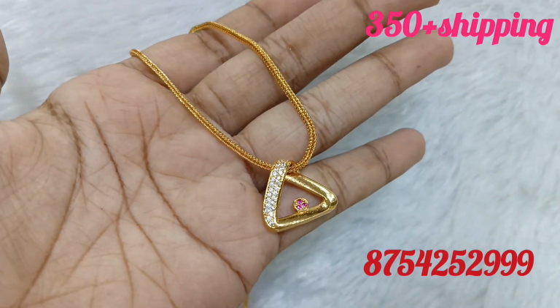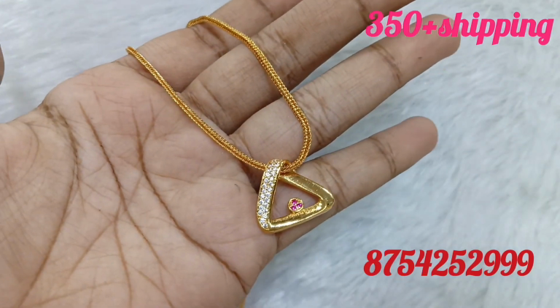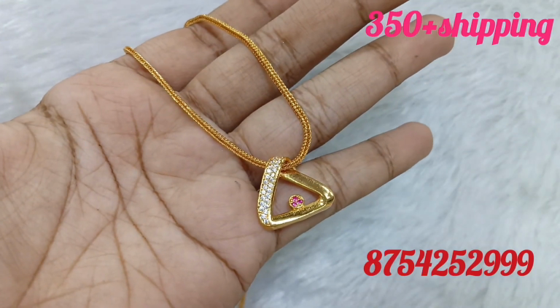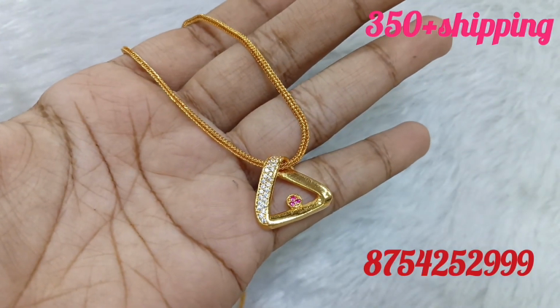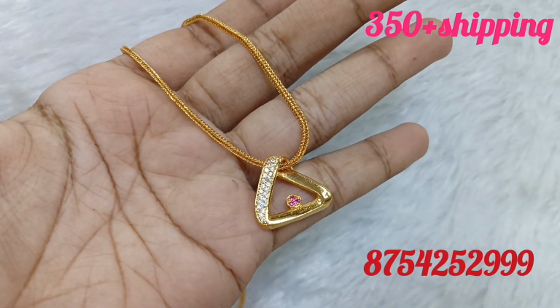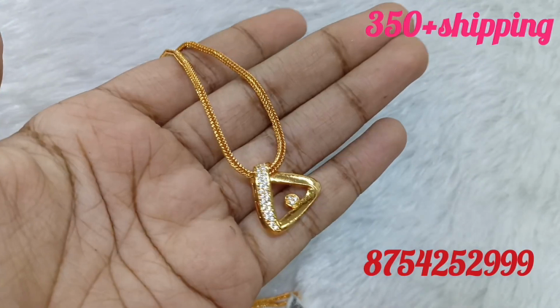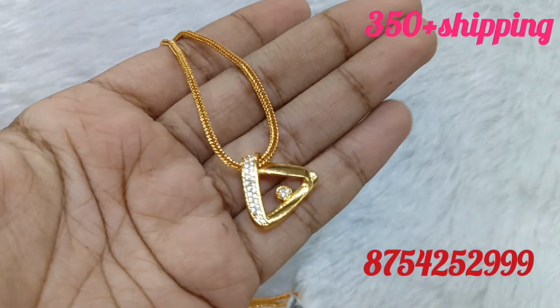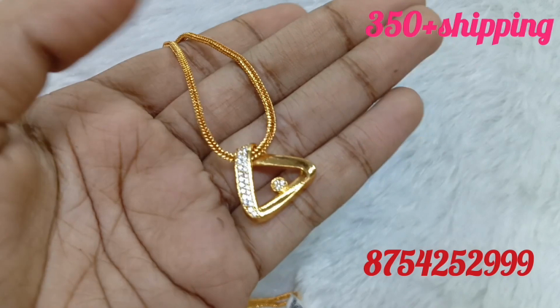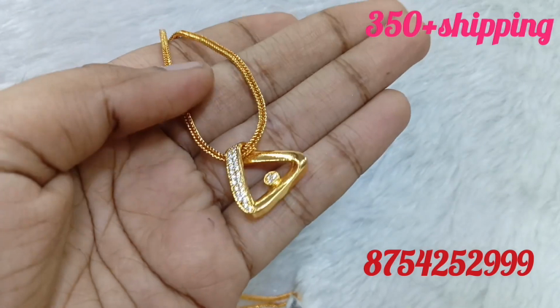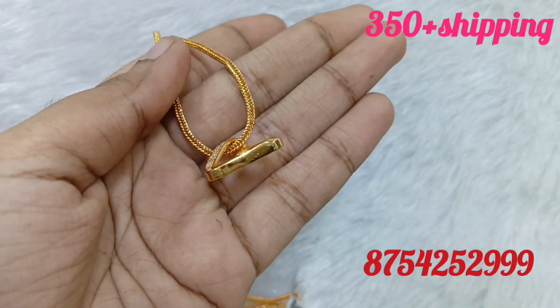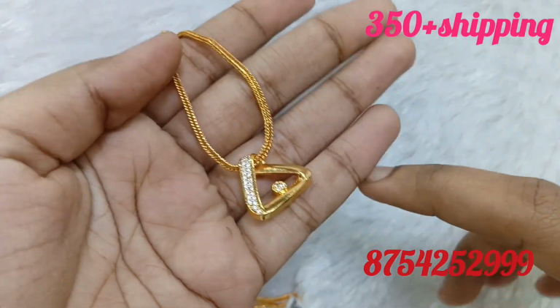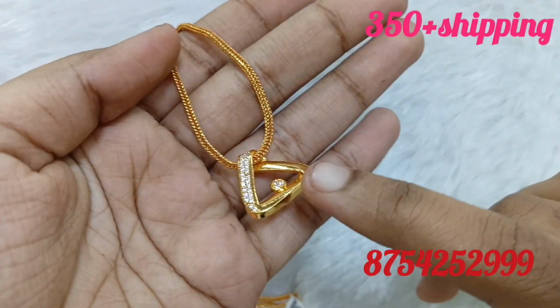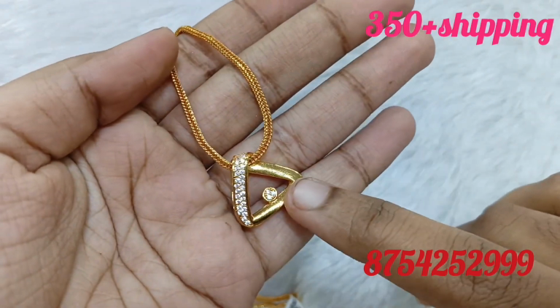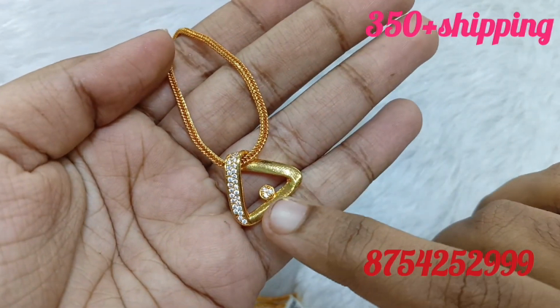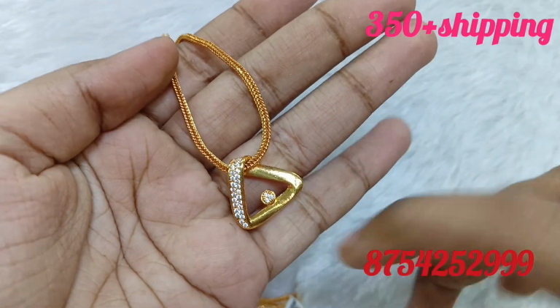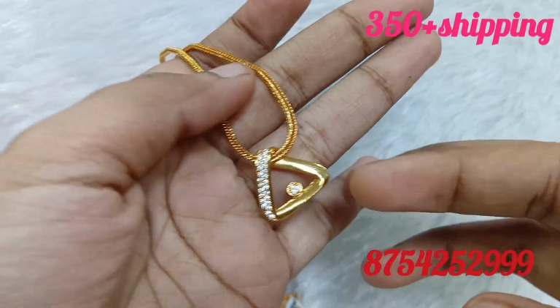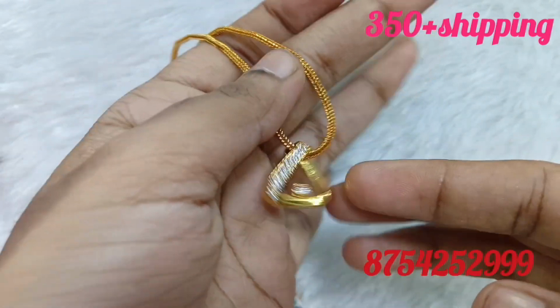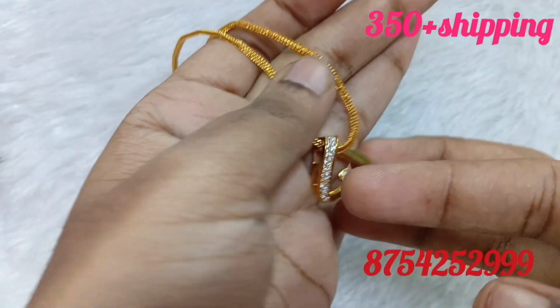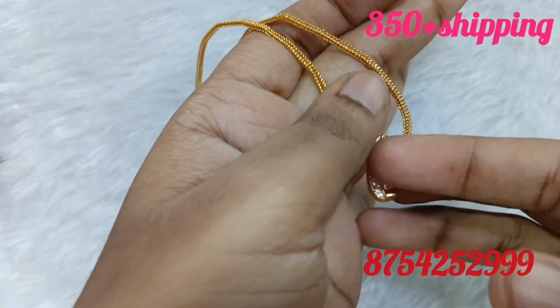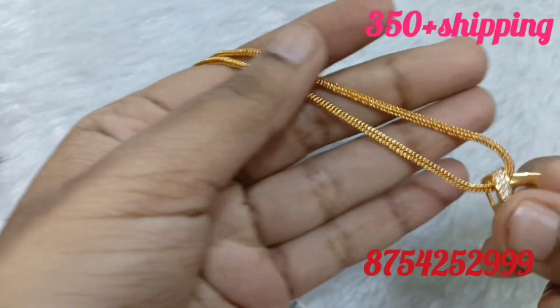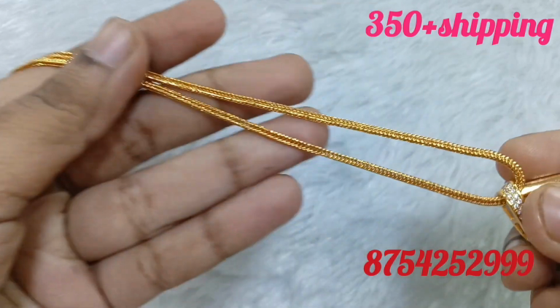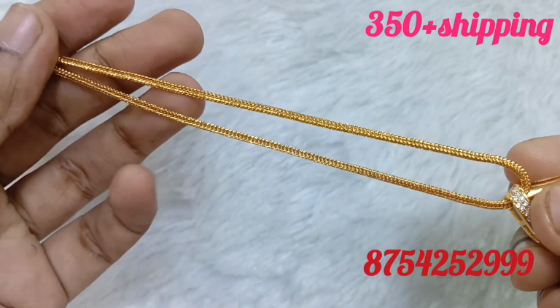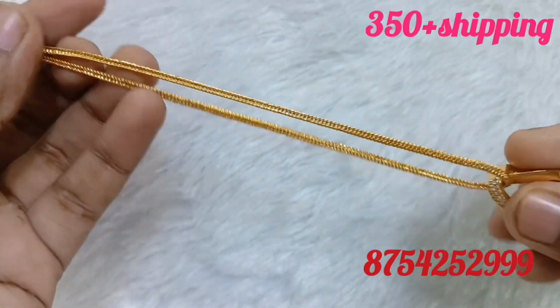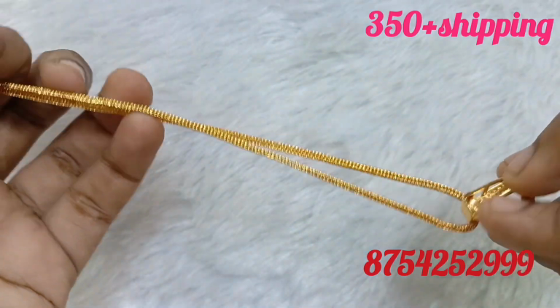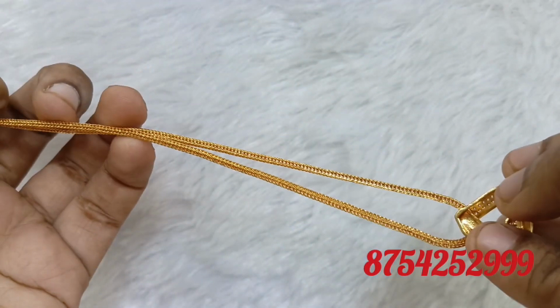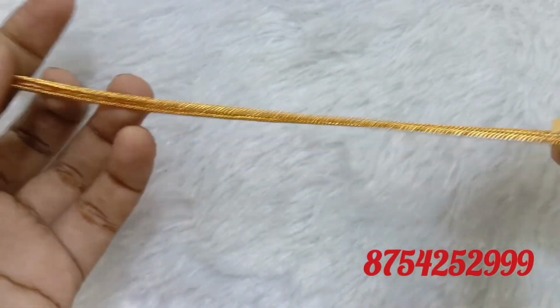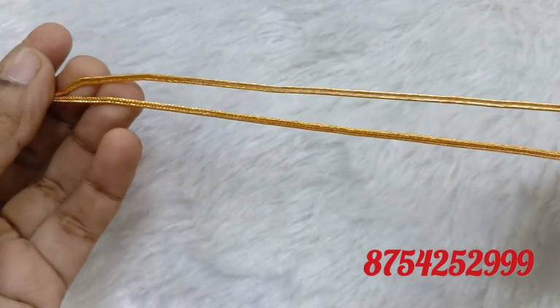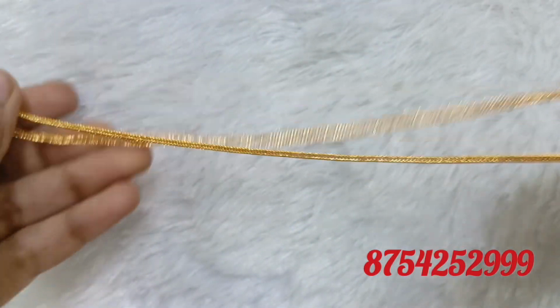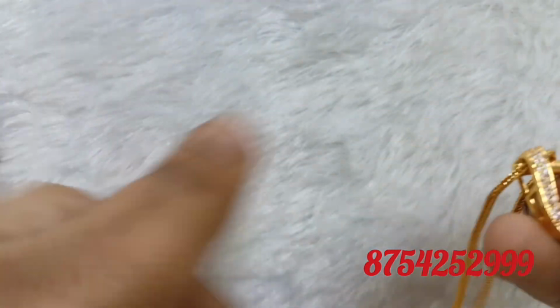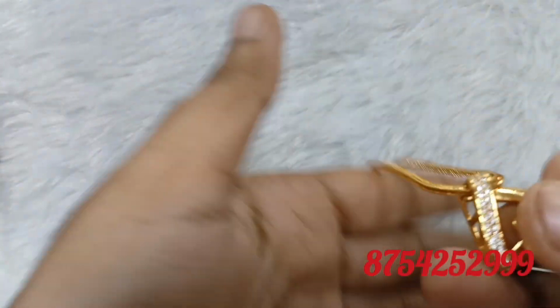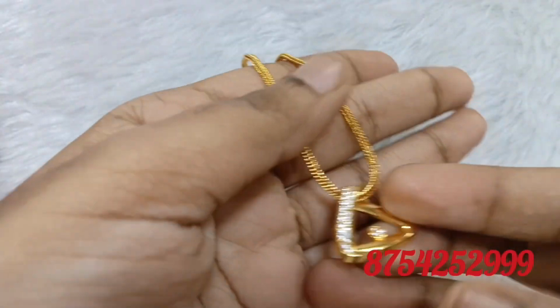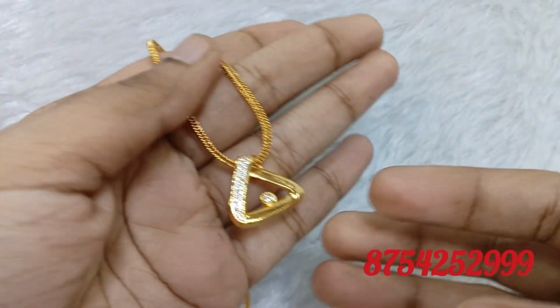We are going to show a screenshot and book prices on the screen. This is a short chain. It is available in two color combinations and in 18 inches. The first one is white with ruby.